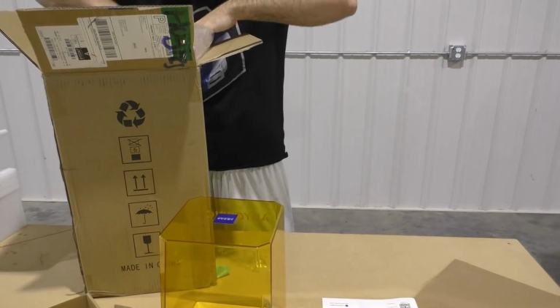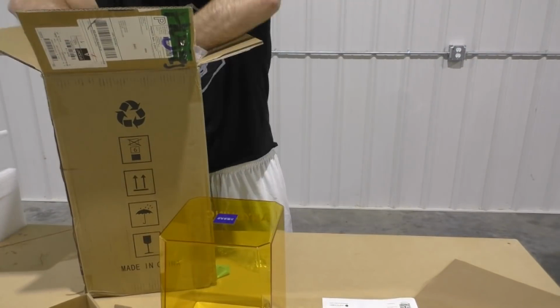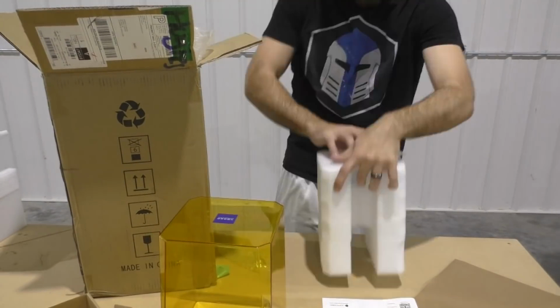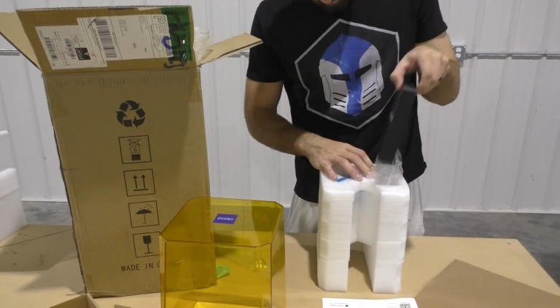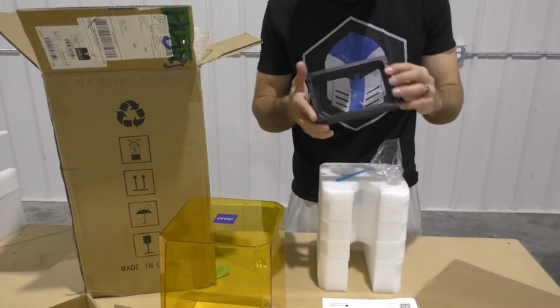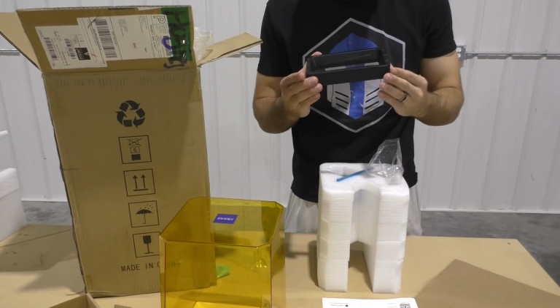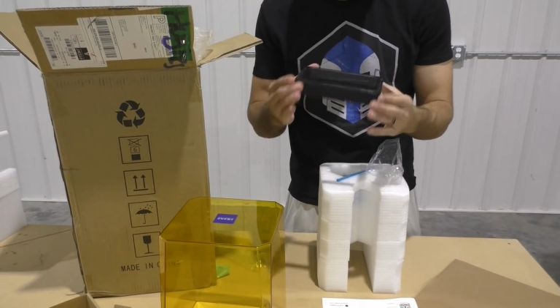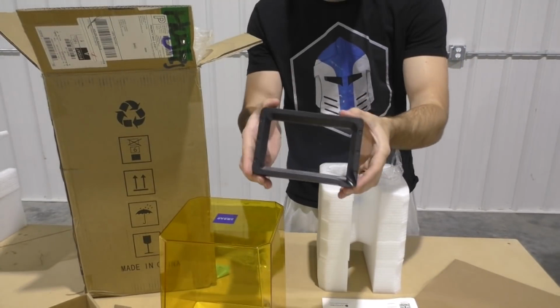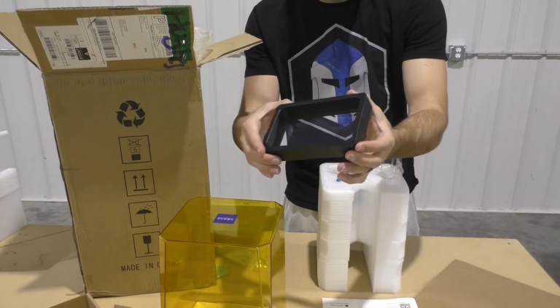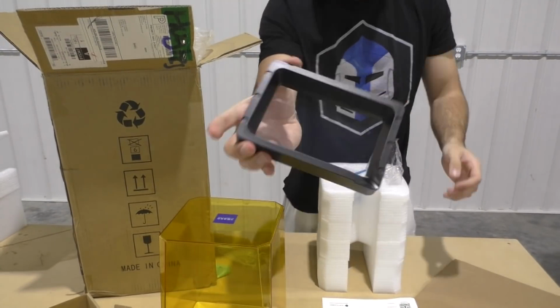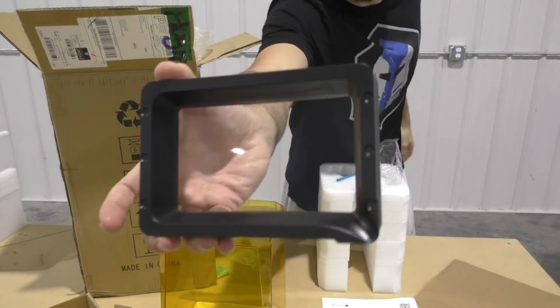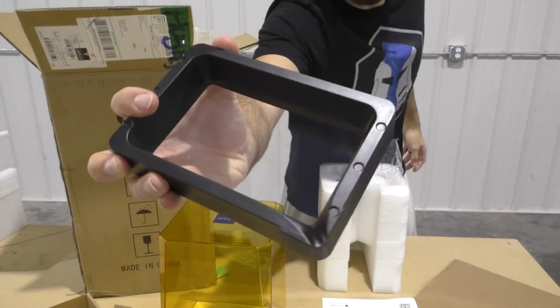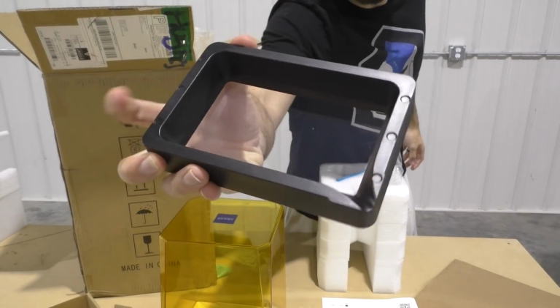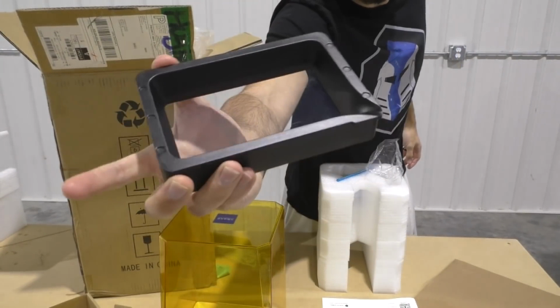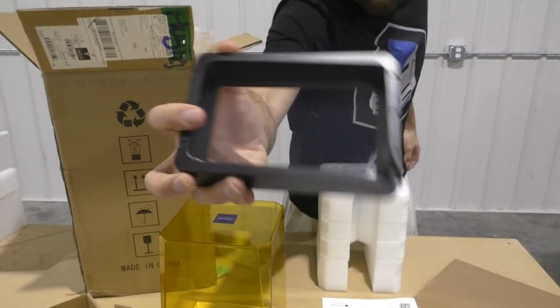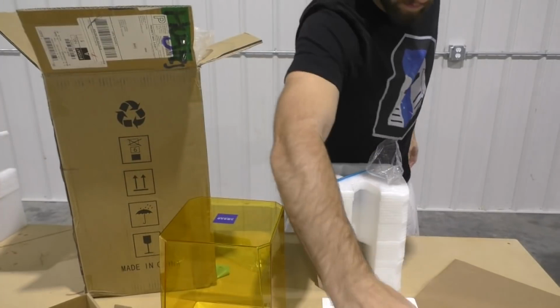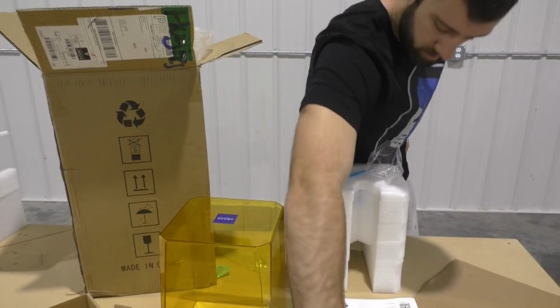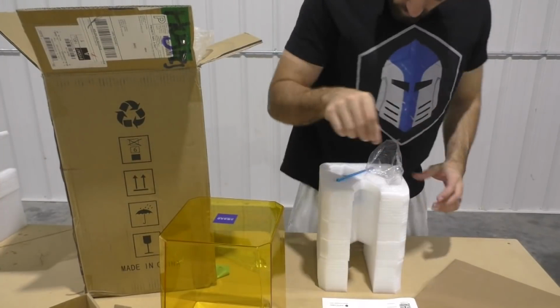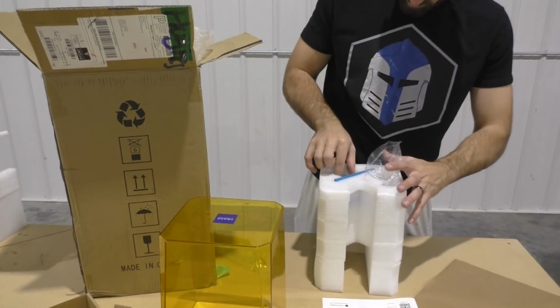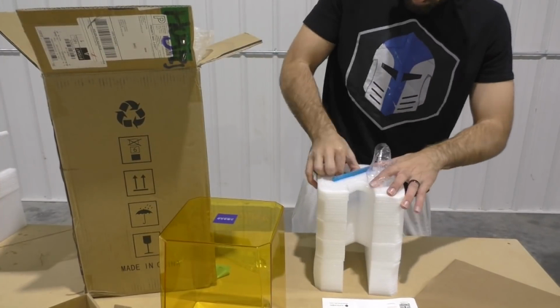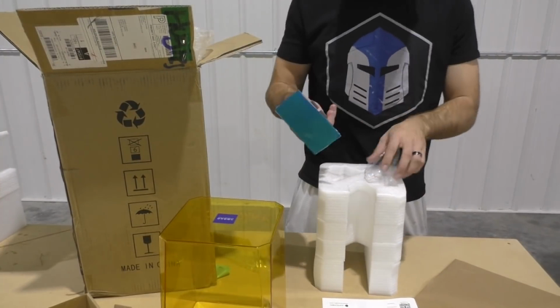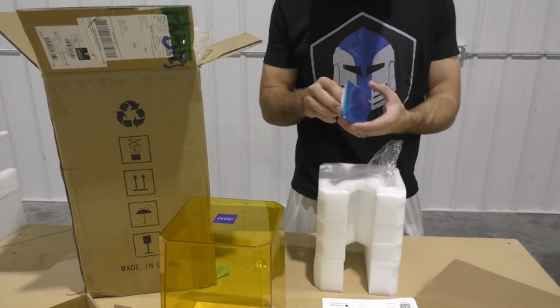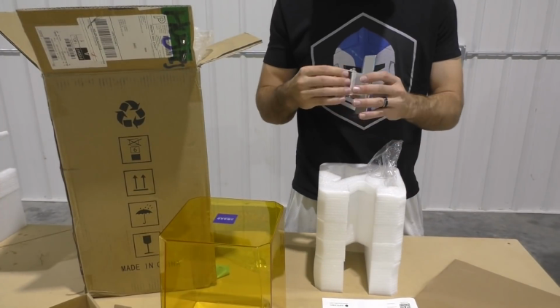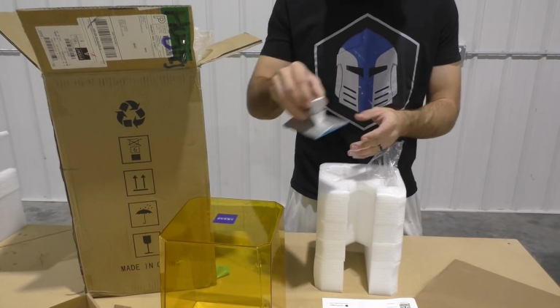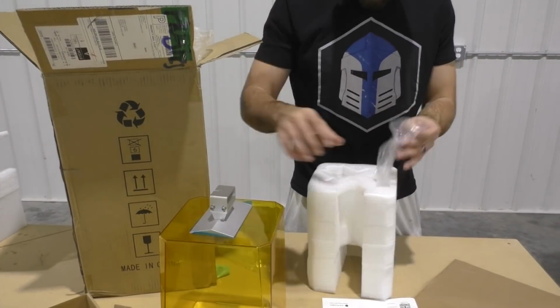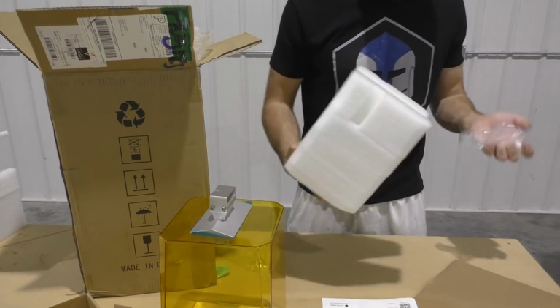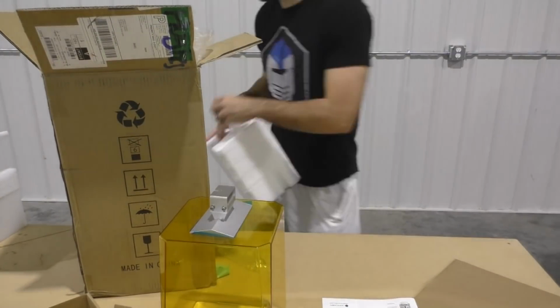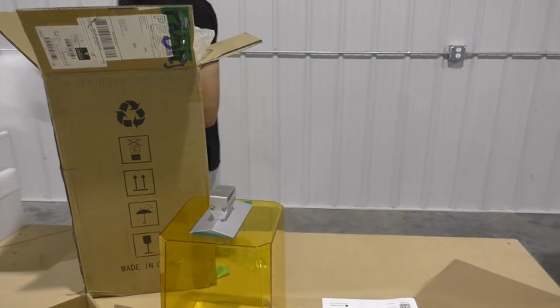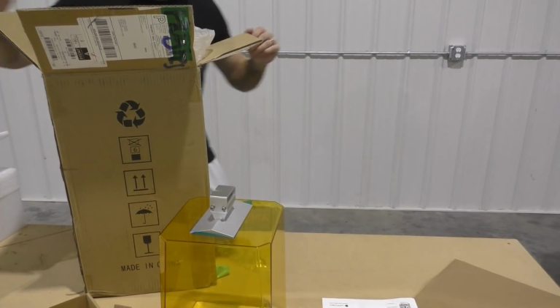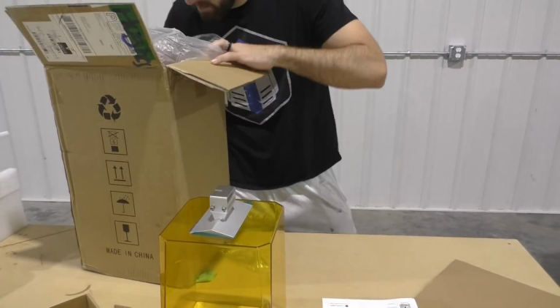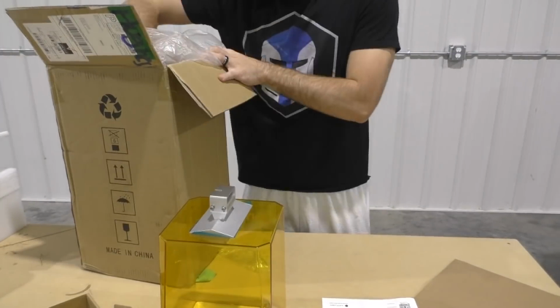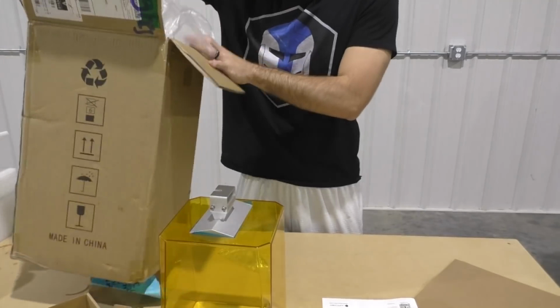Here we've got the resin tray. It's got a nice little cutout for you to pour in the resin easily, and it's got an all-metallic build surface, so that's nice. The build plate is metal as well, as is what connects it to the printer itself.